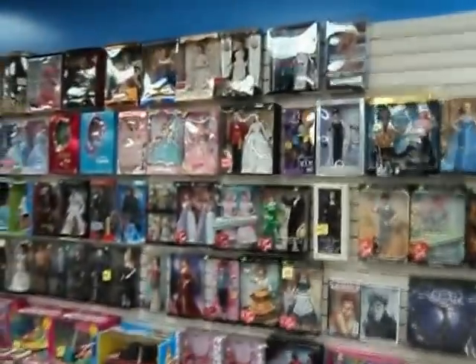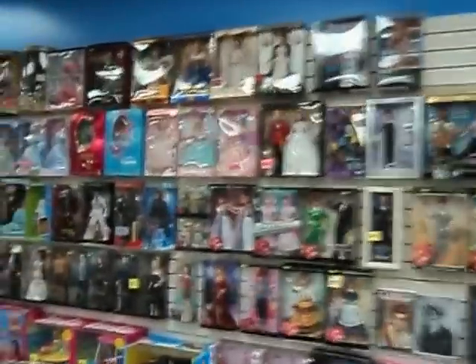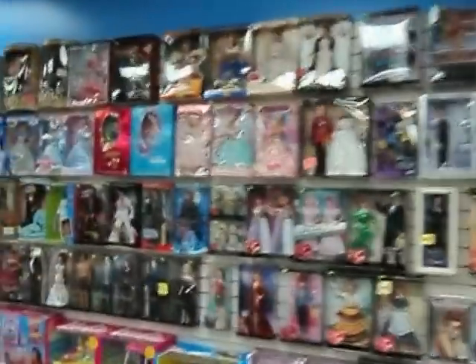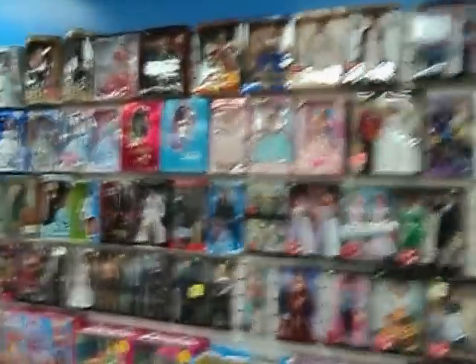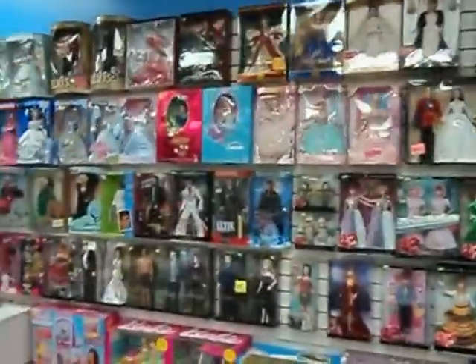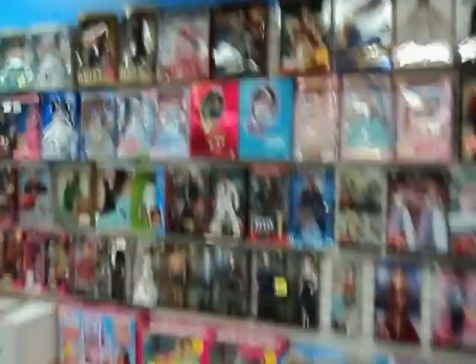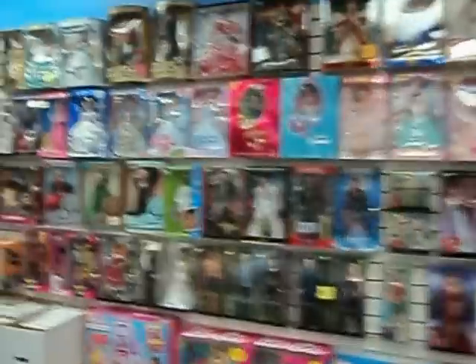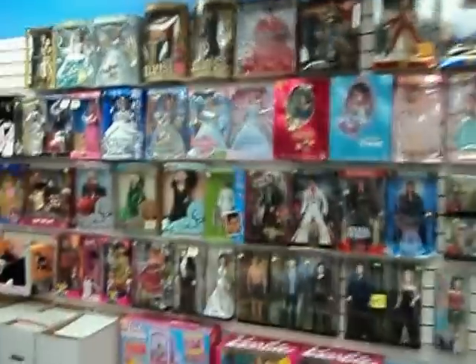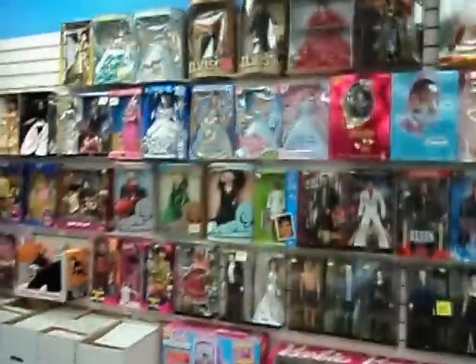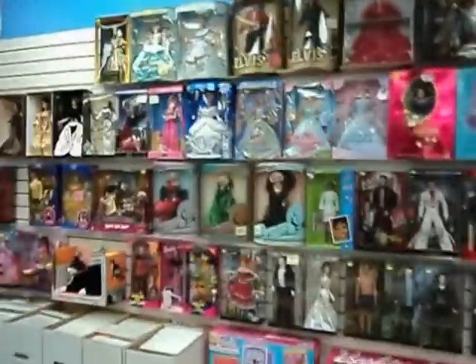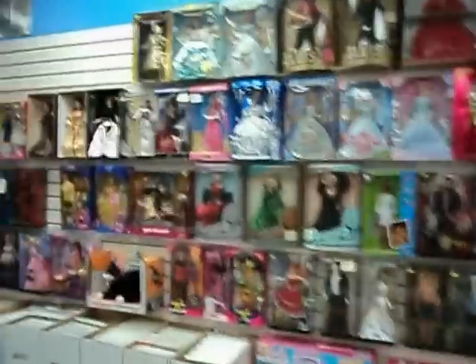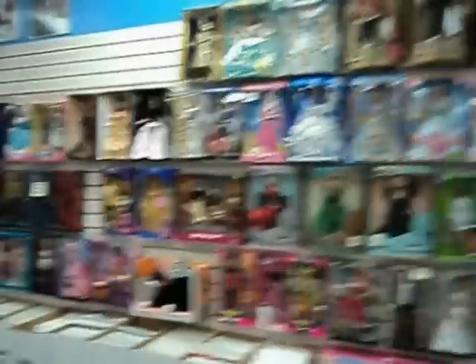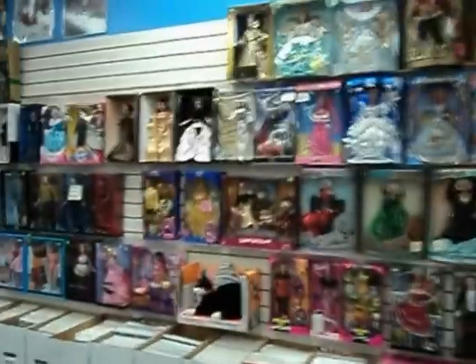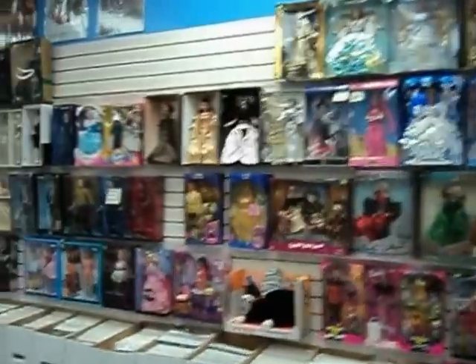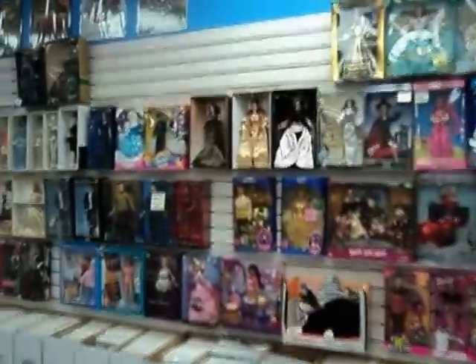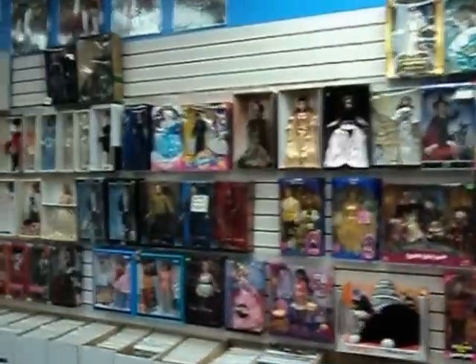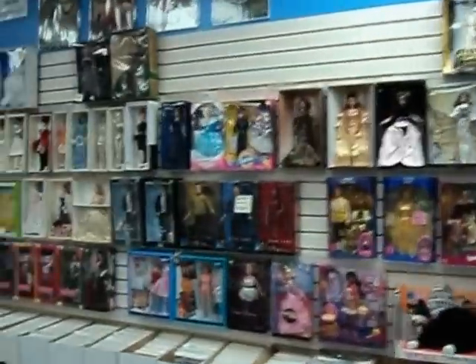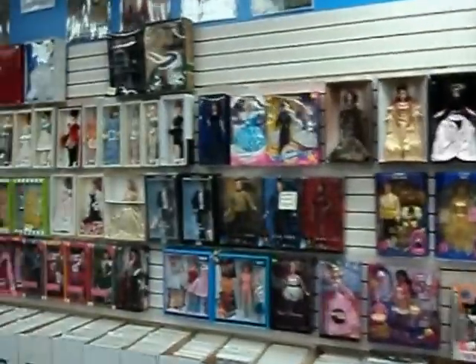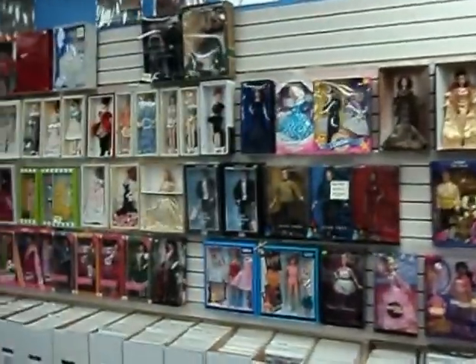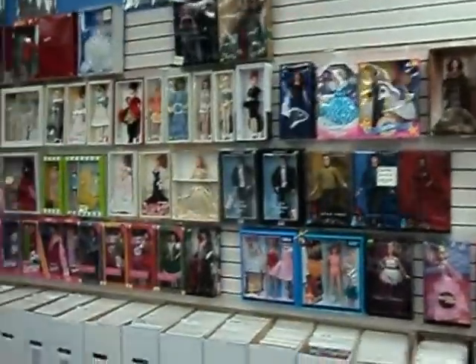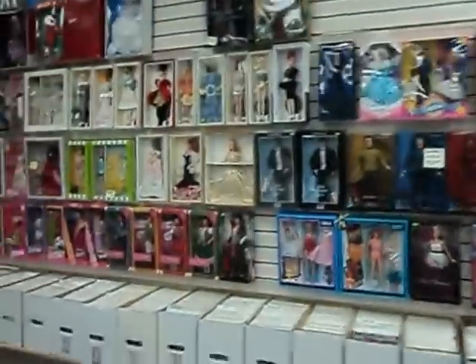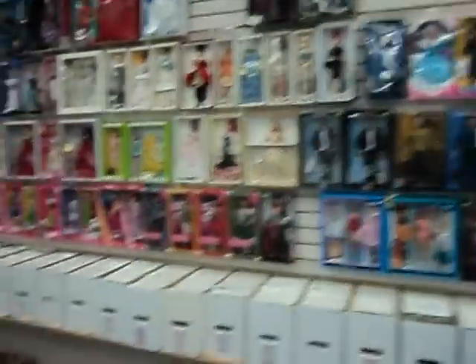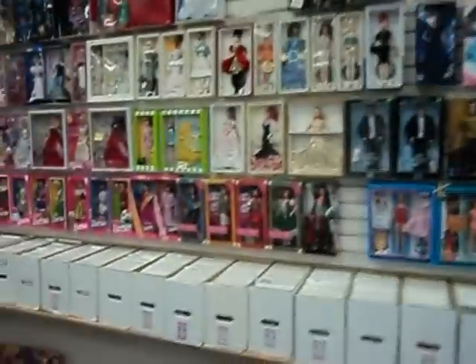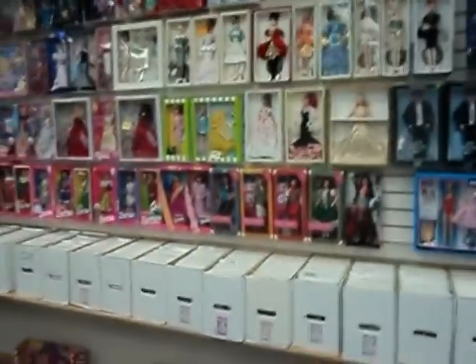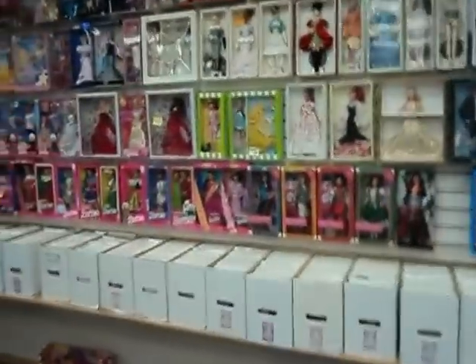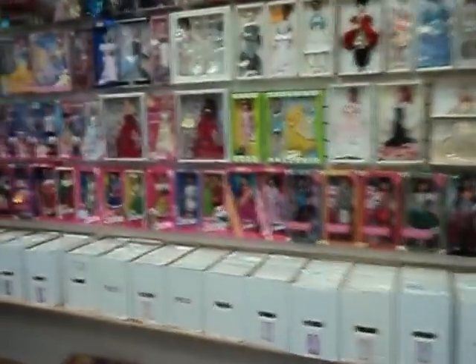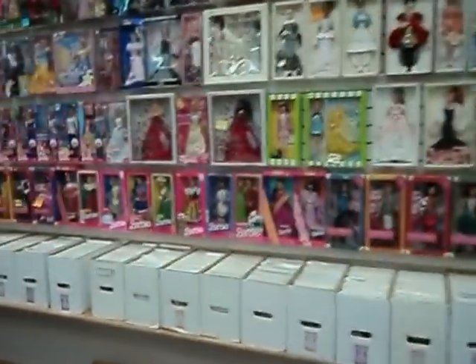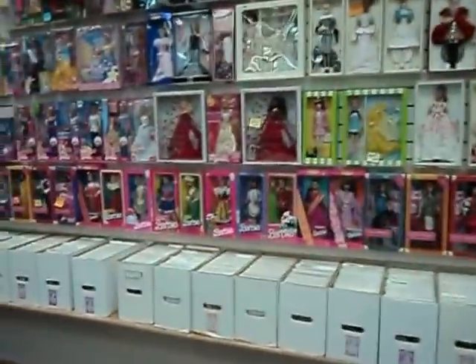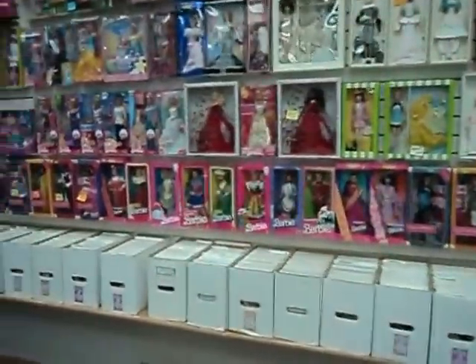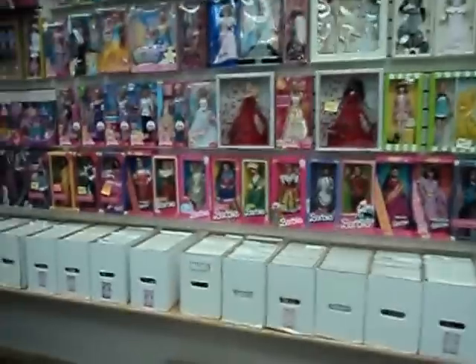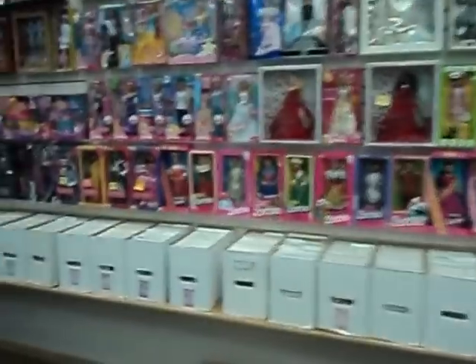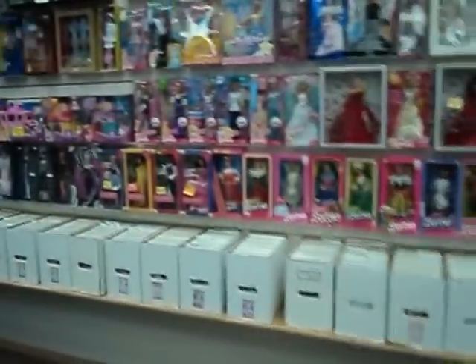A wall full of about 250 celebrity dolls, Barbie dolls and more. Right below them, back issue, silver age, and golden age comic books.